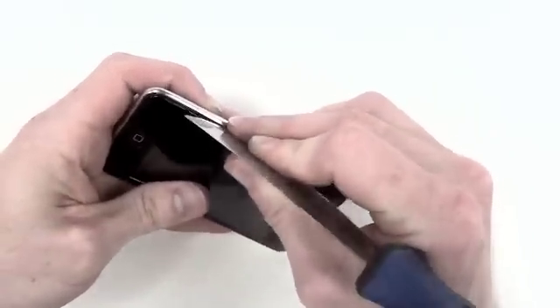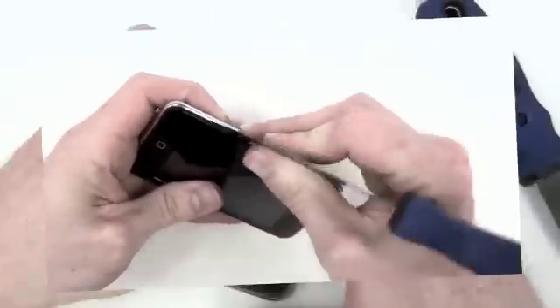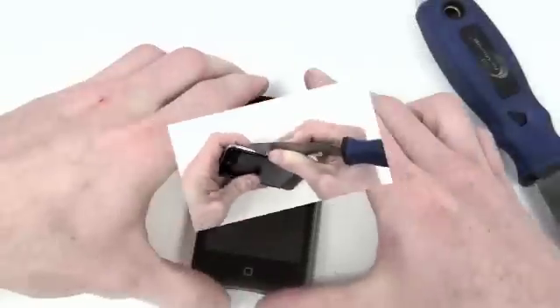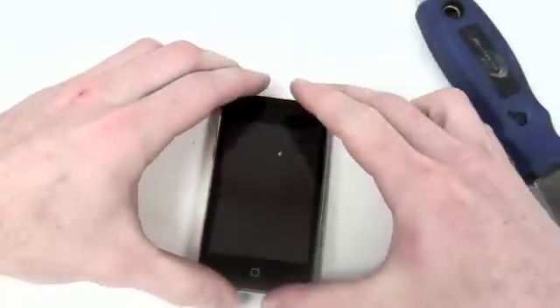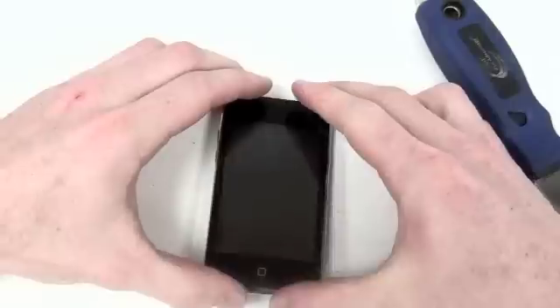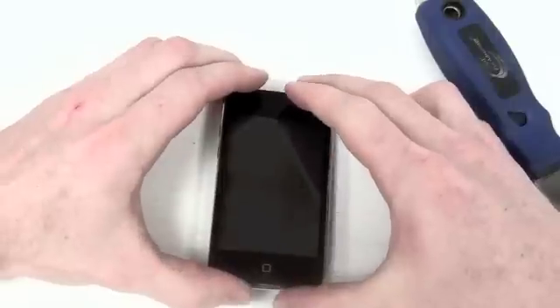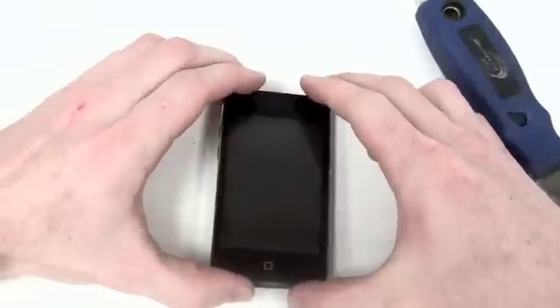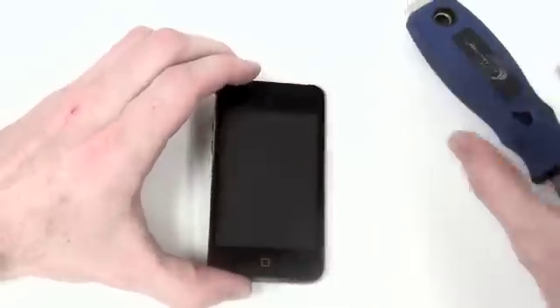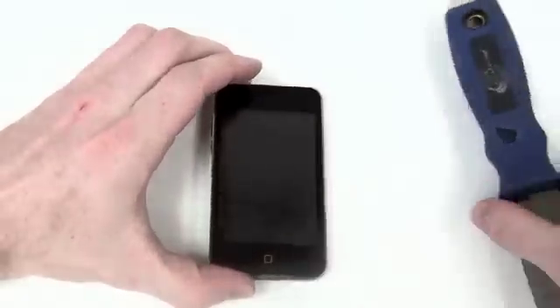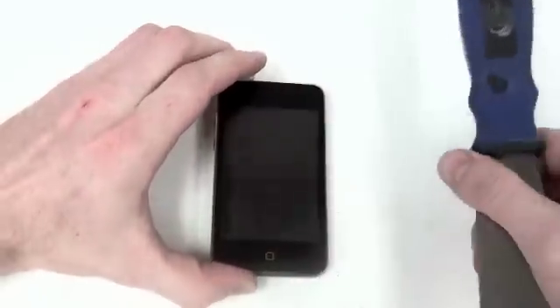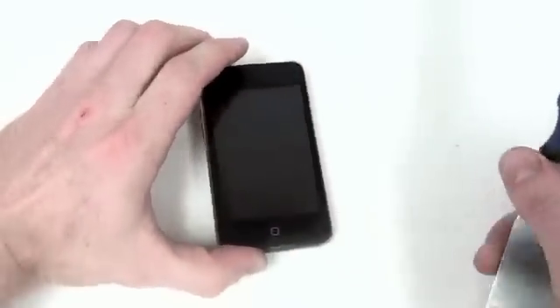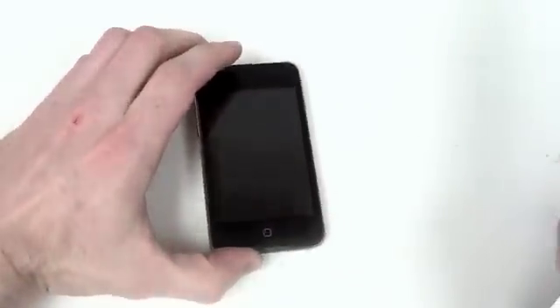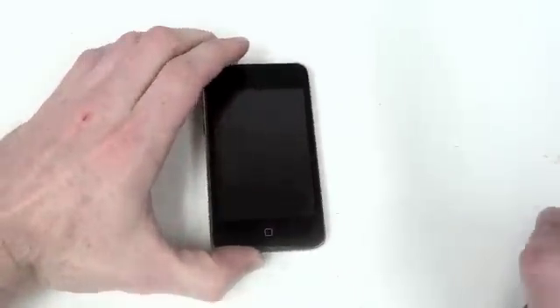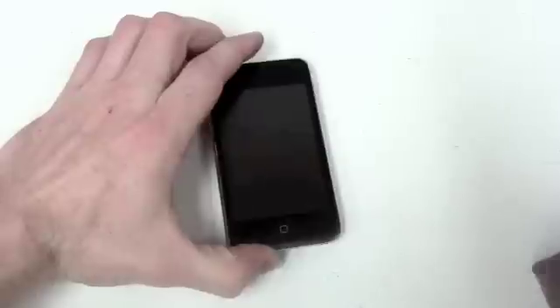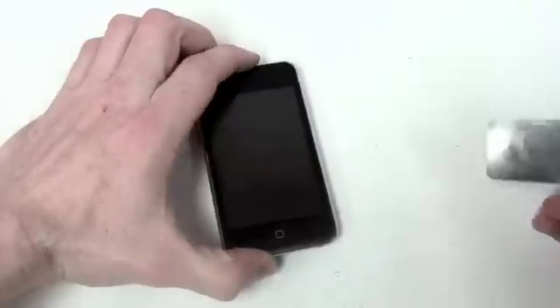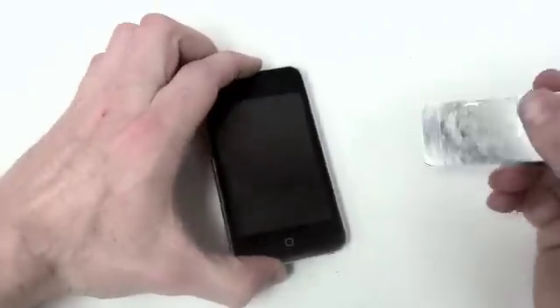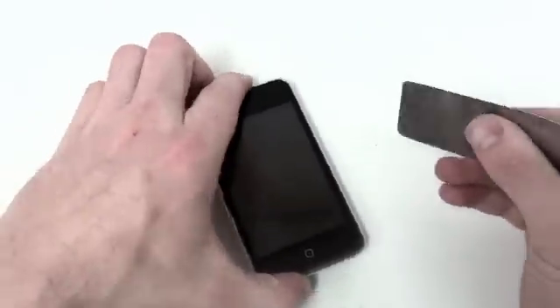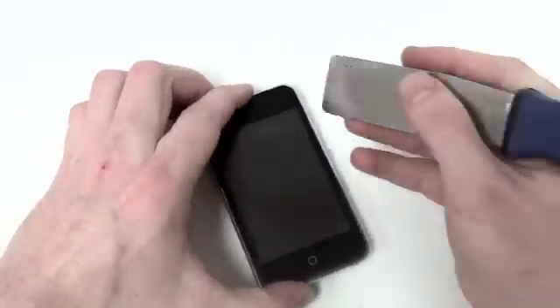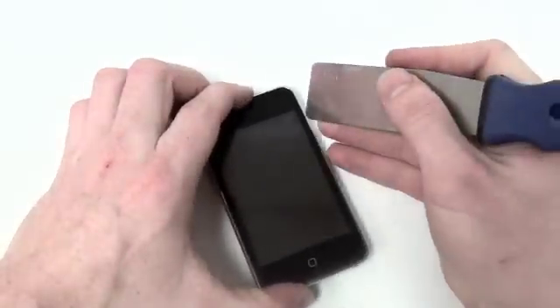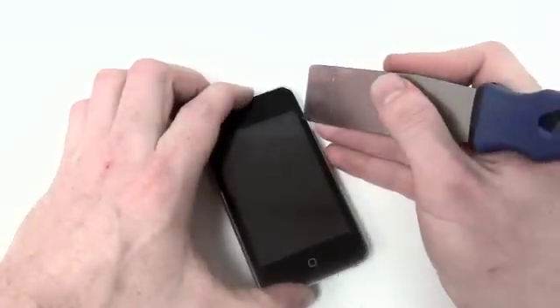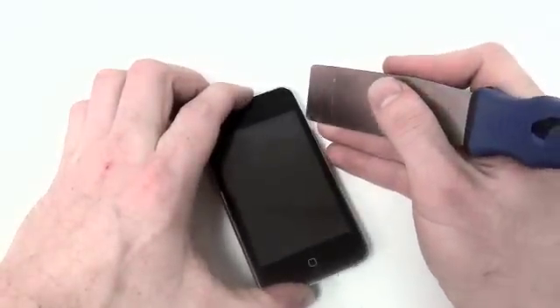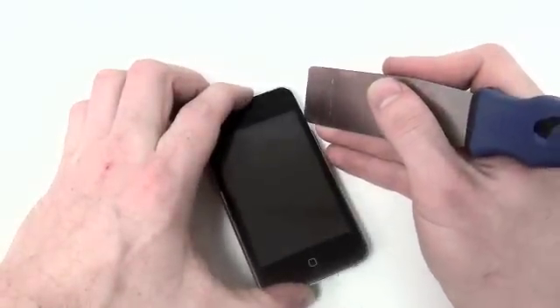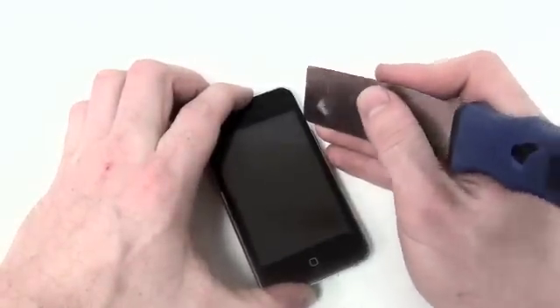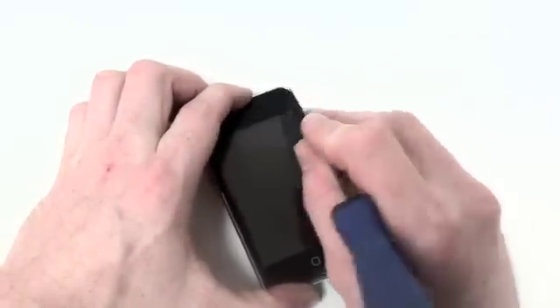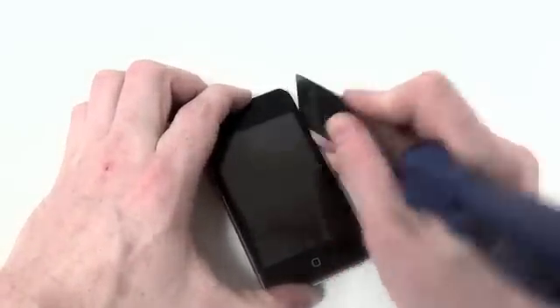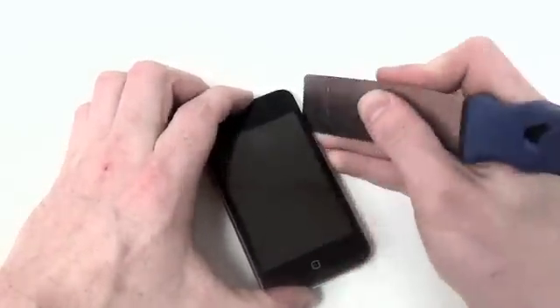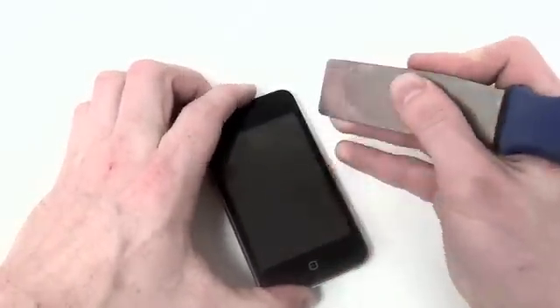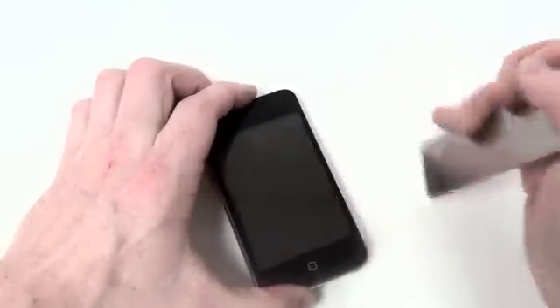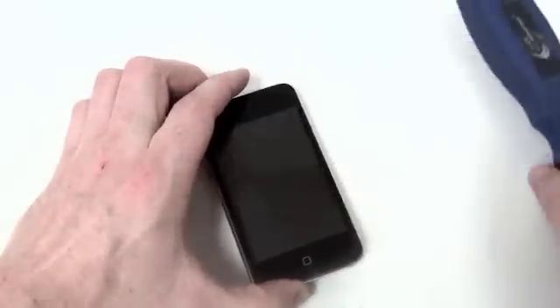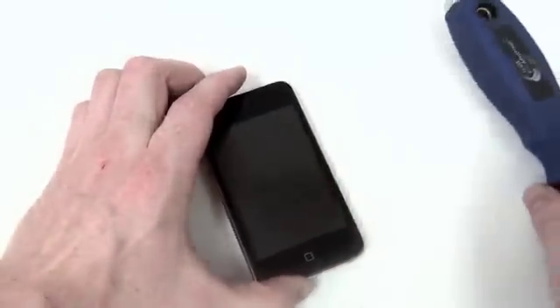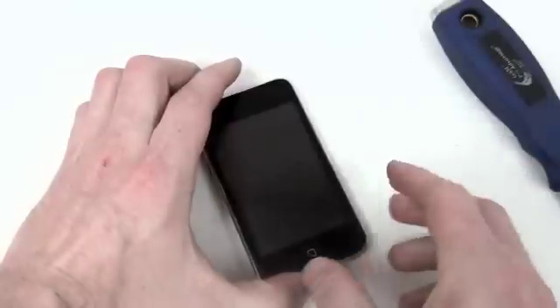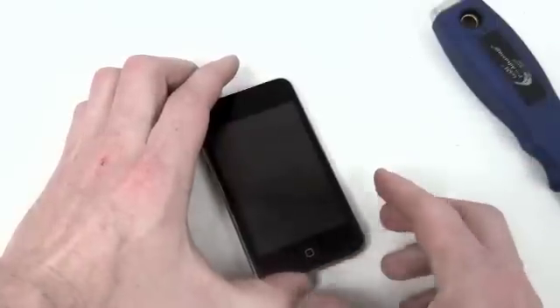Once all clips have been released, you can open up the iPod. Make sure that when you open the iPod, you open it from the right side first and then to the left.